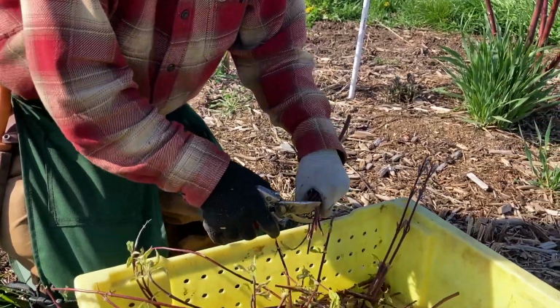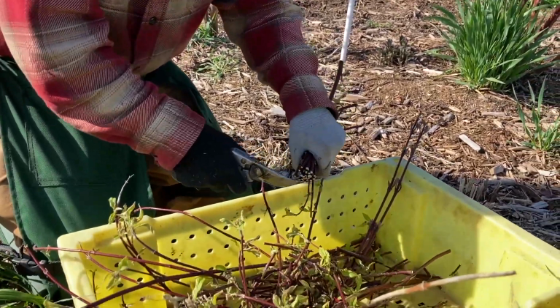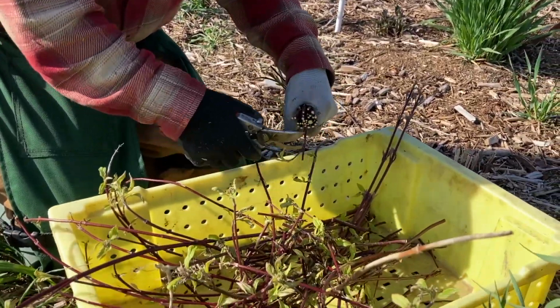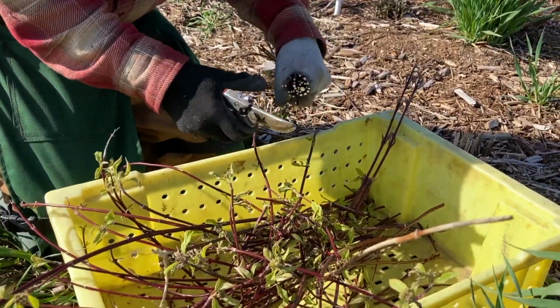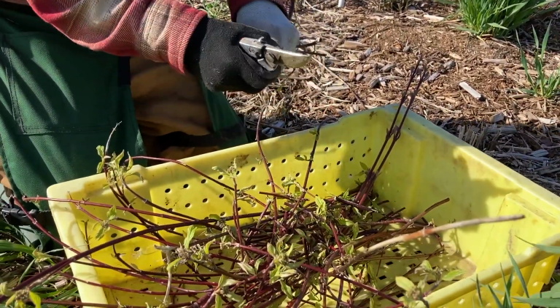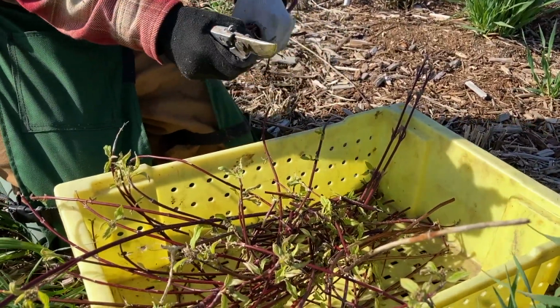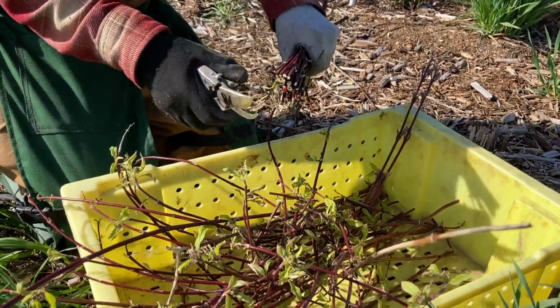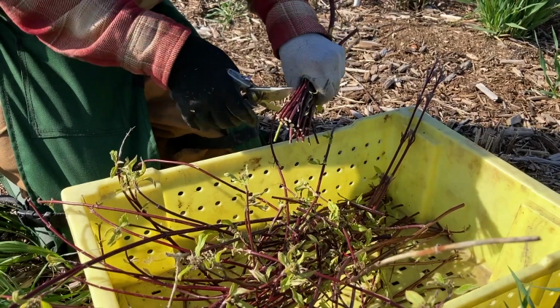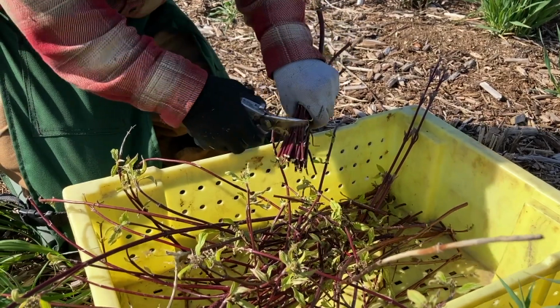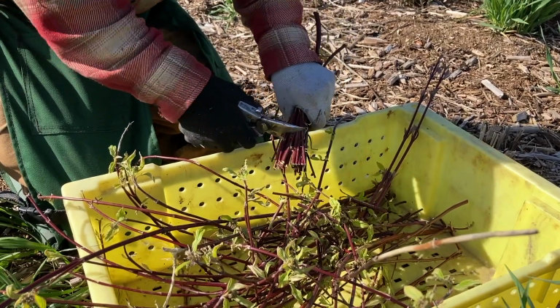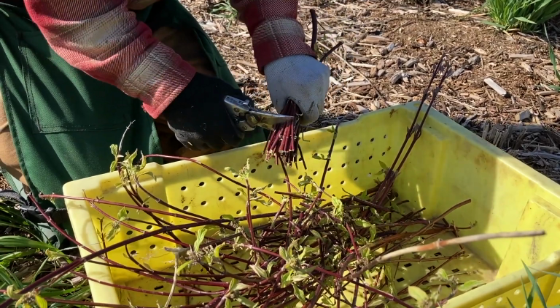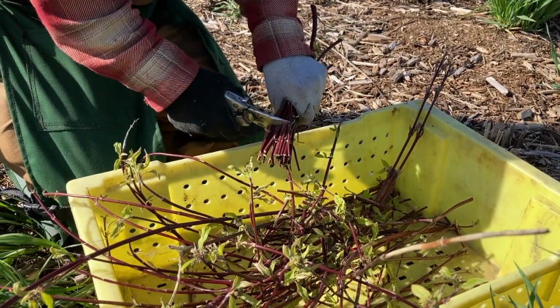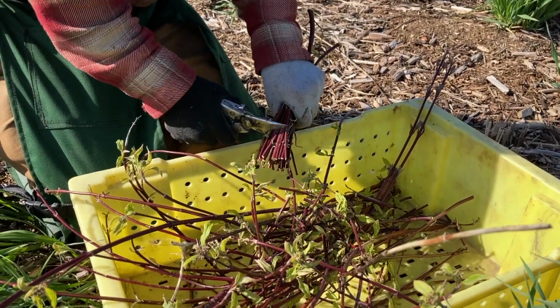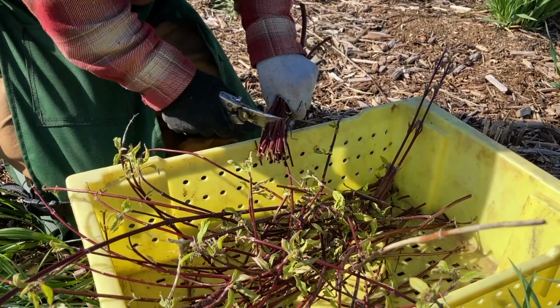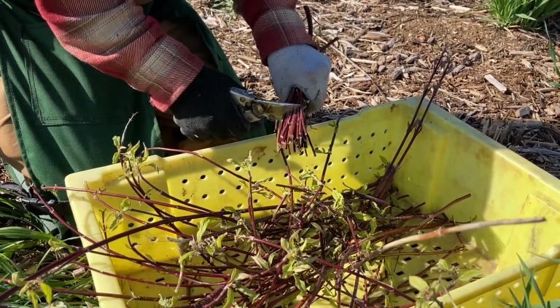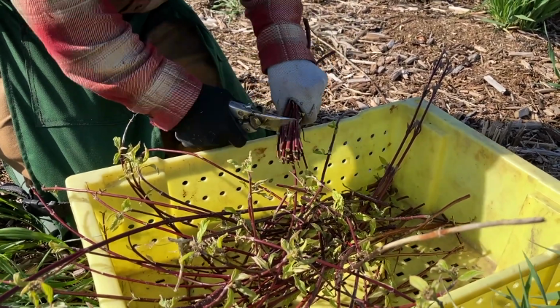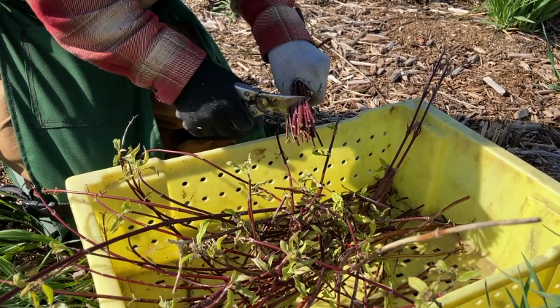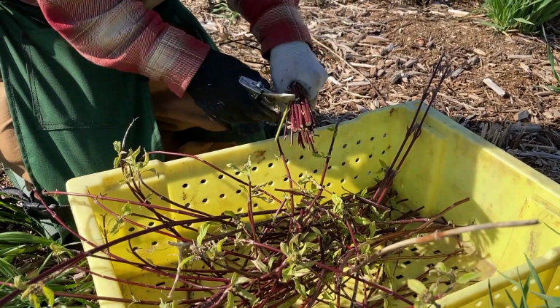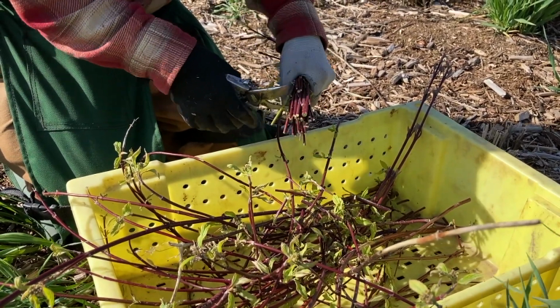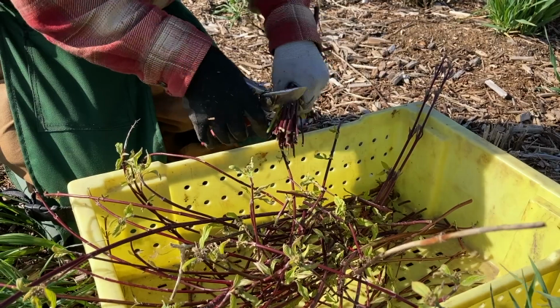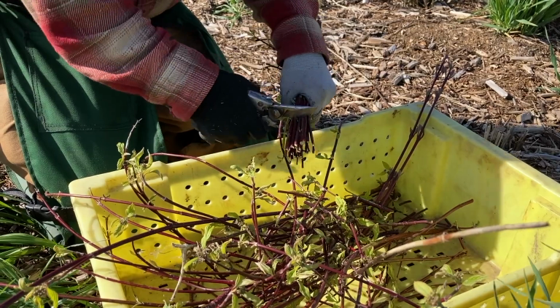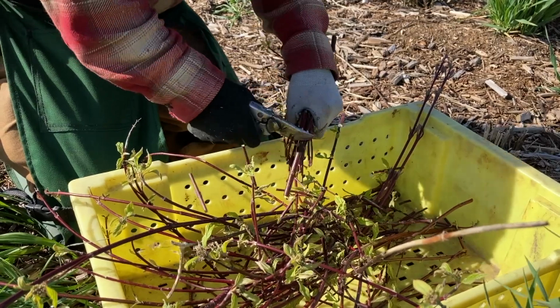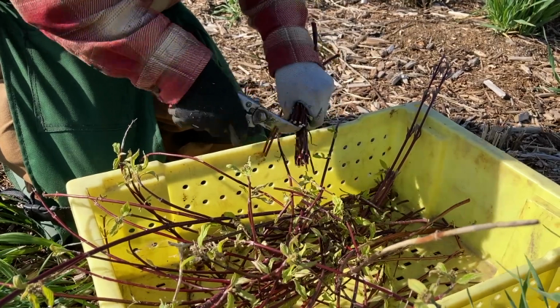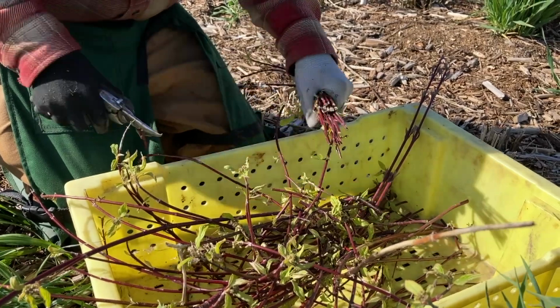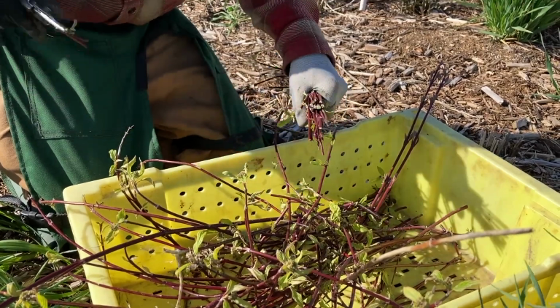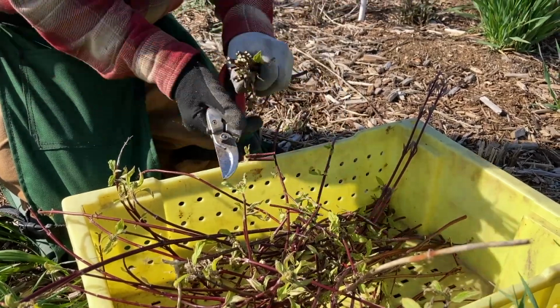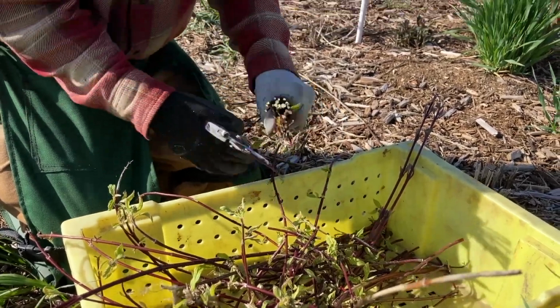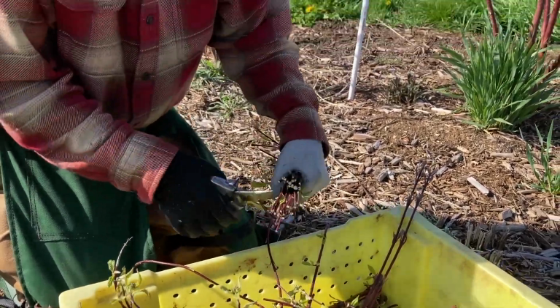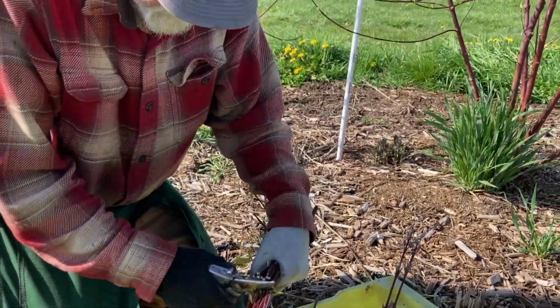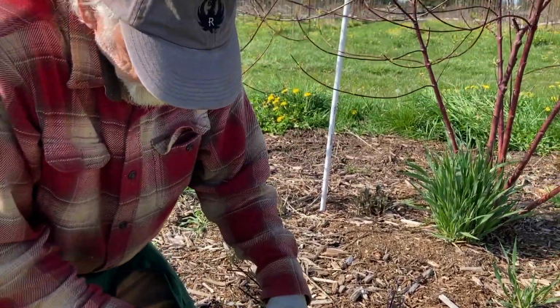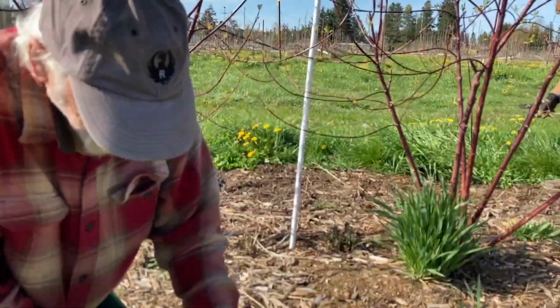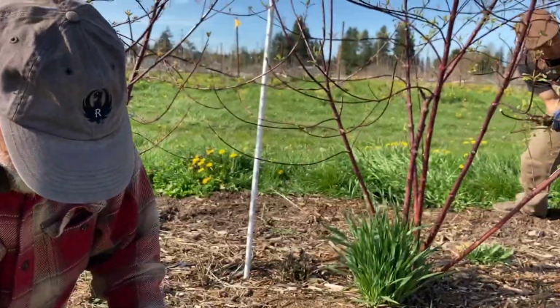They have what they call chewing sticks. It's kind of like a dentifrice thing. And it's a really big deal — a lot of people are doing chewing stick twigs.